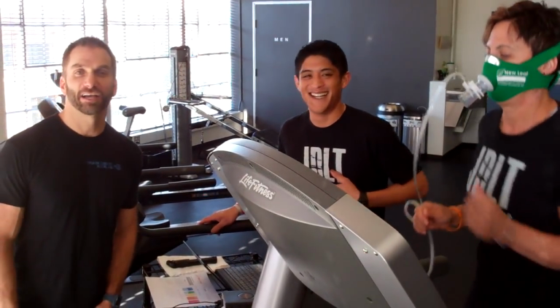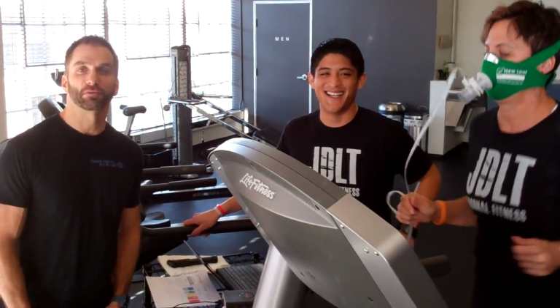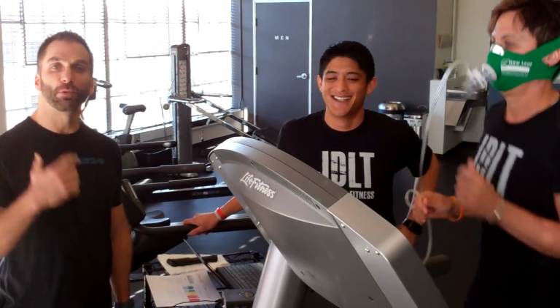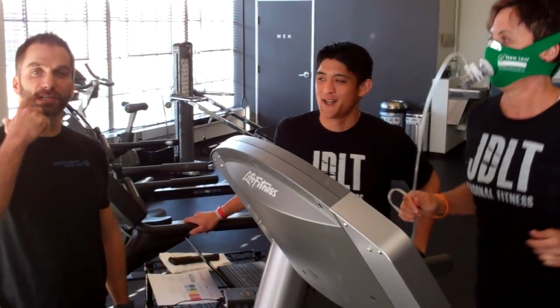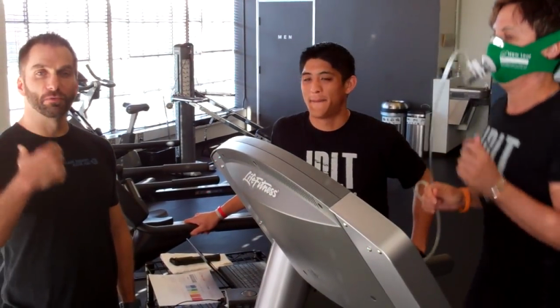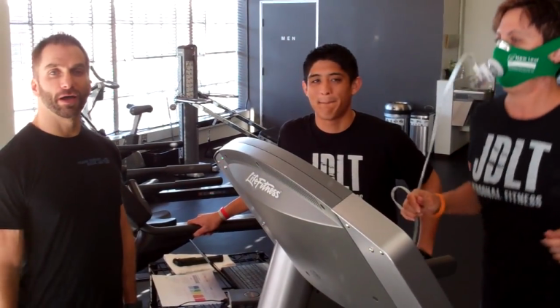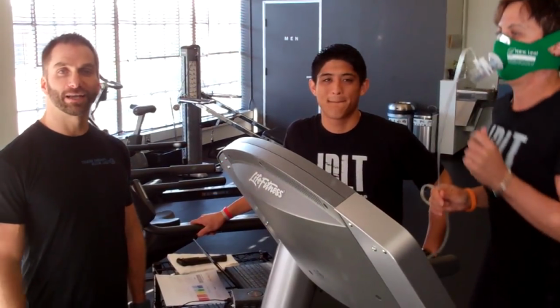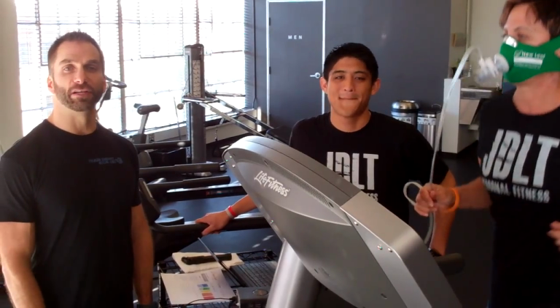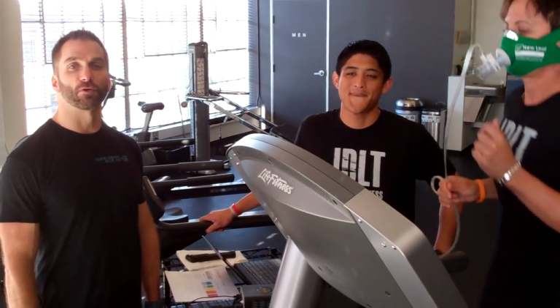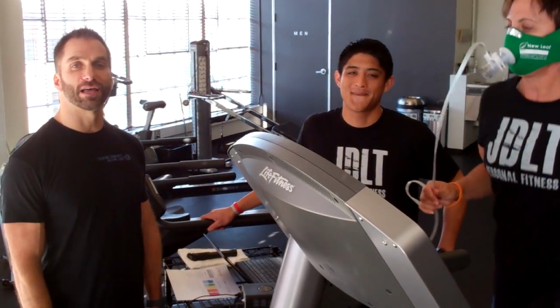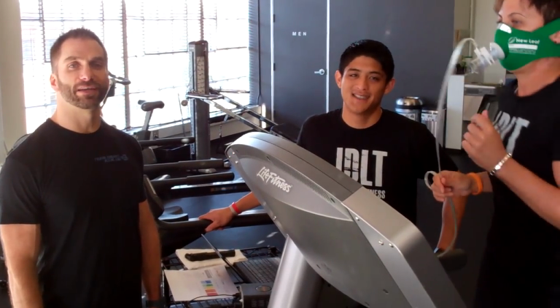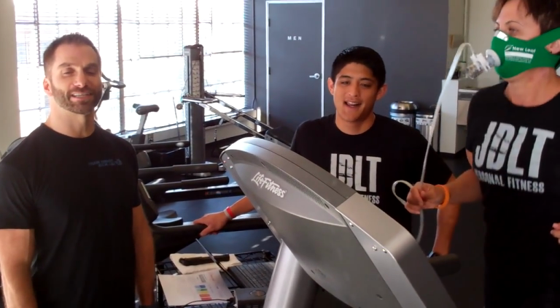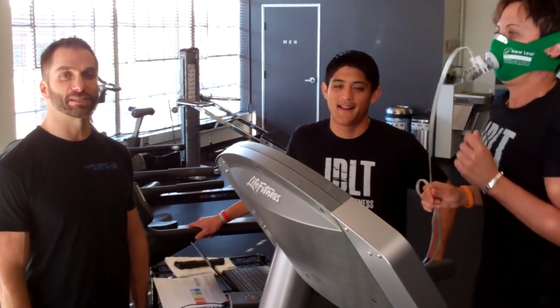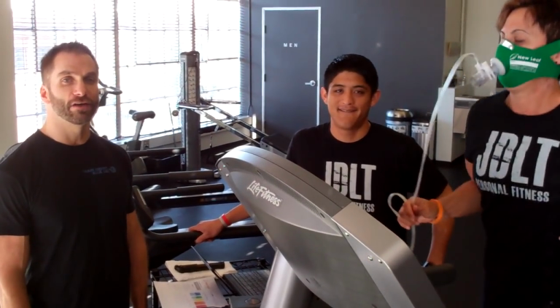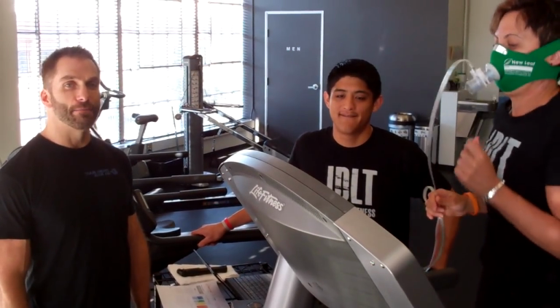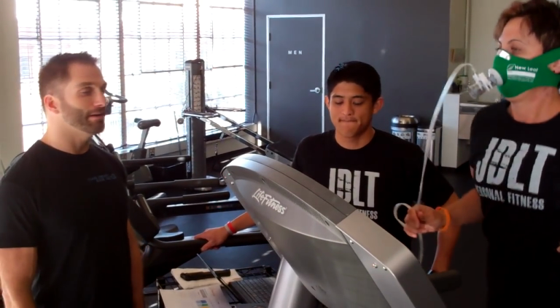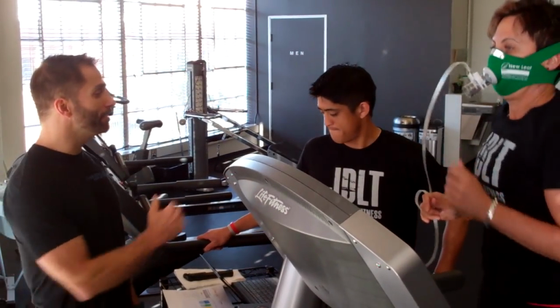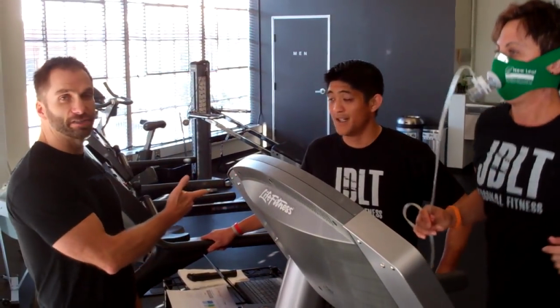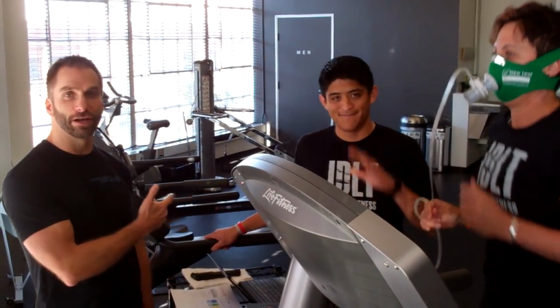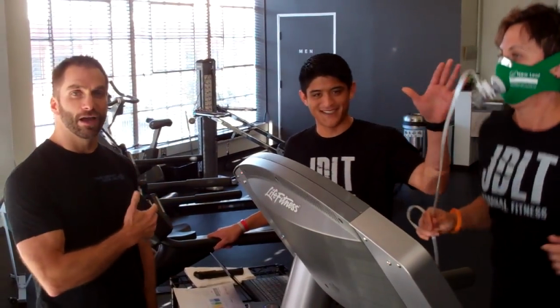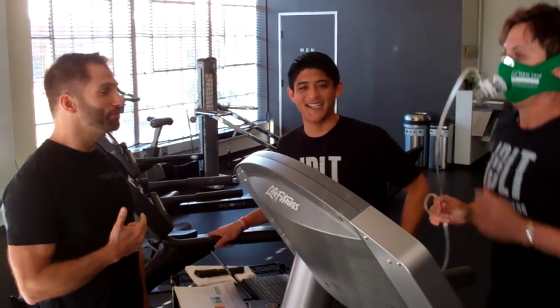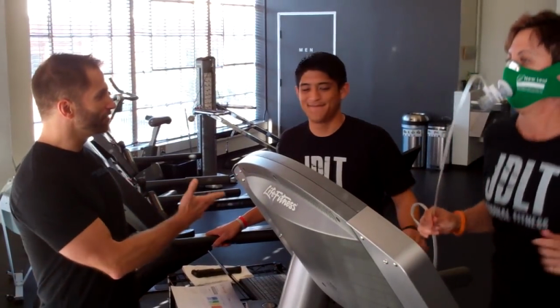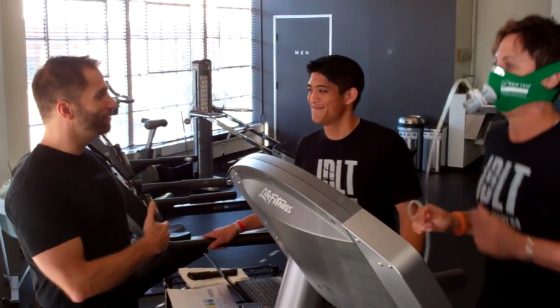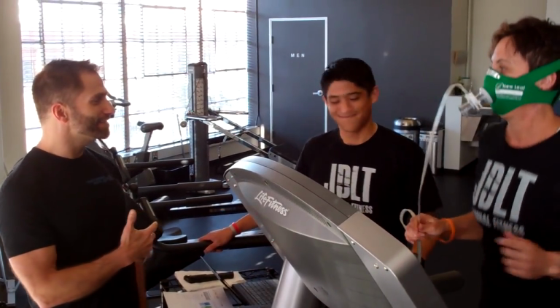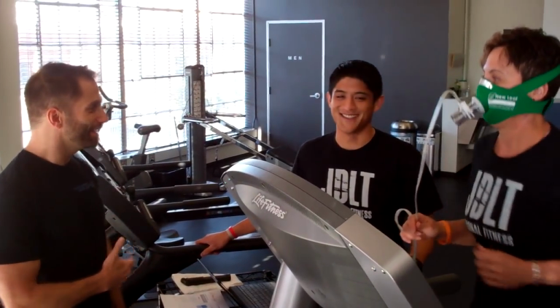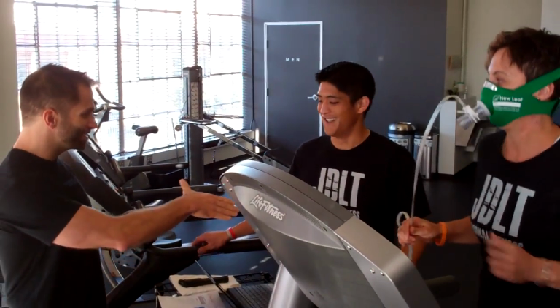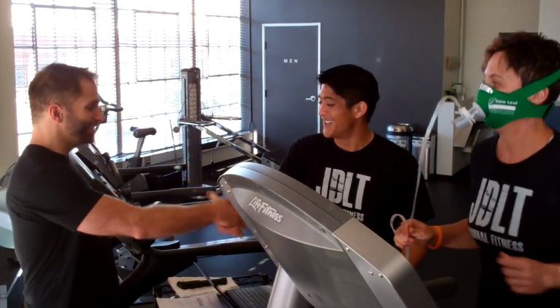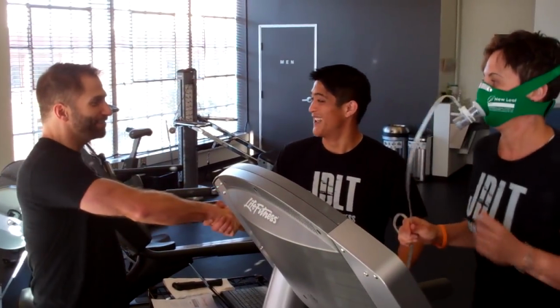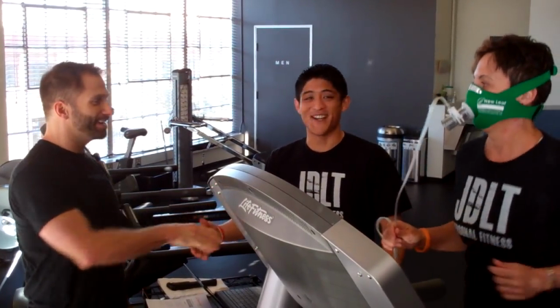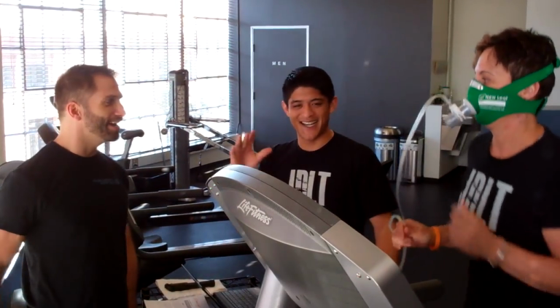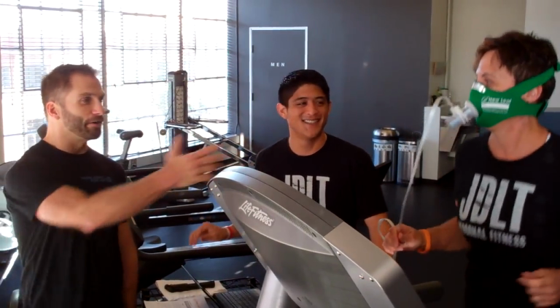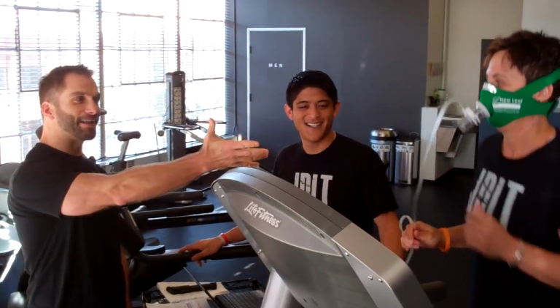Hey guys, my name is Billy Poulsen. We're coming from Diacati Fitness Performance Life in San Francisco. I'm here with John Villatorre, John Villatorre Fitness. Thanks for having us. You're here with Valerie.